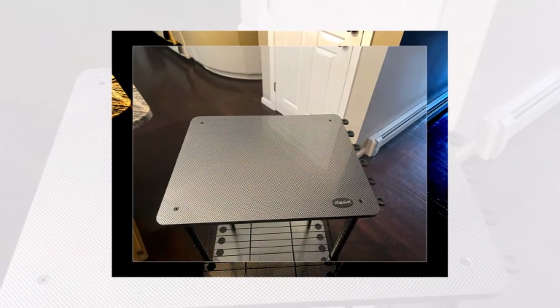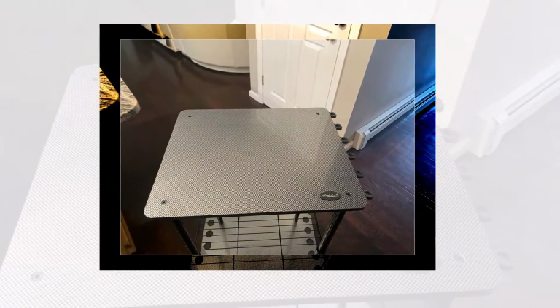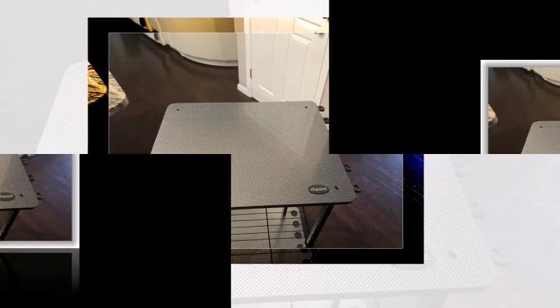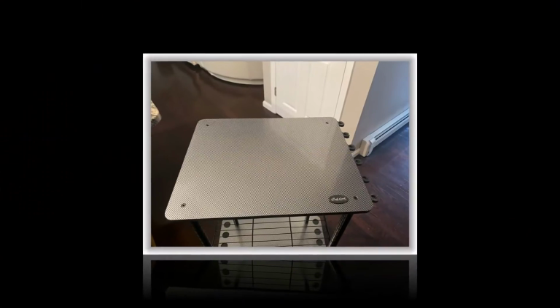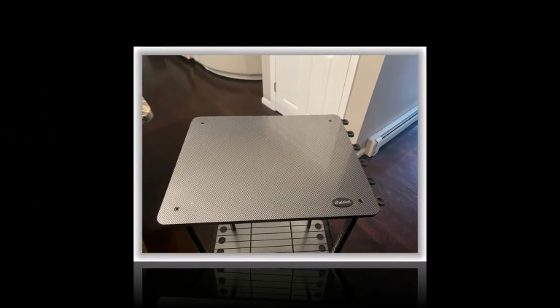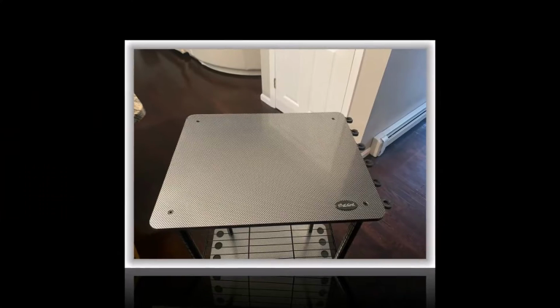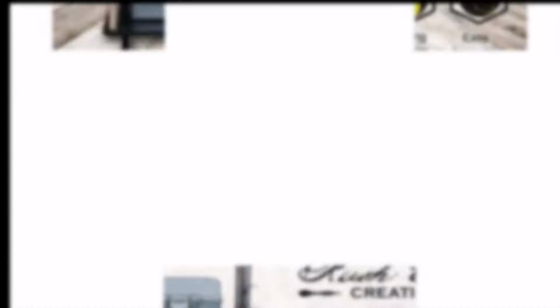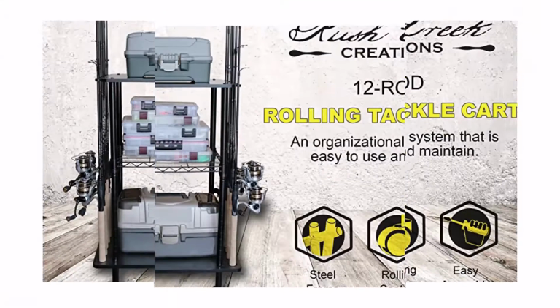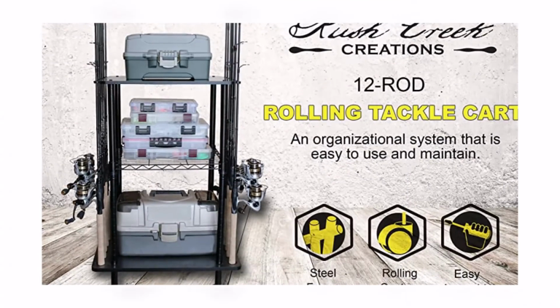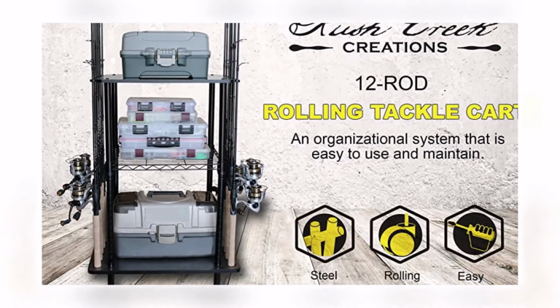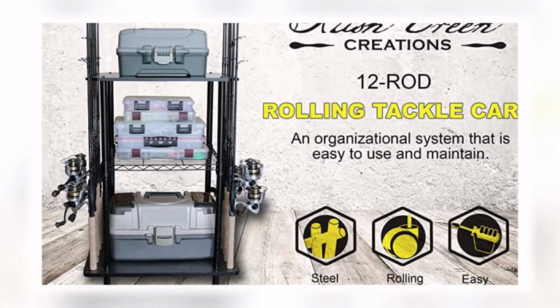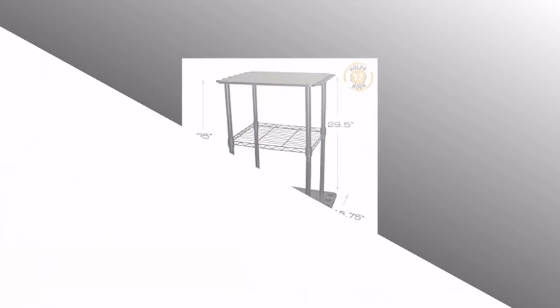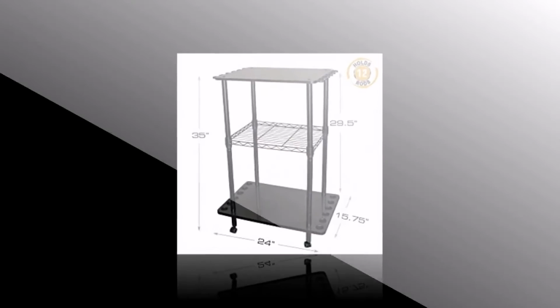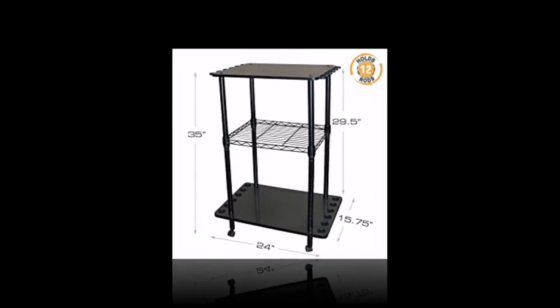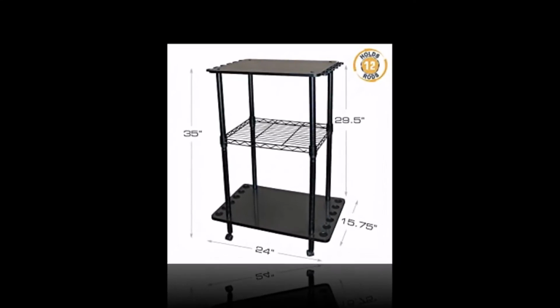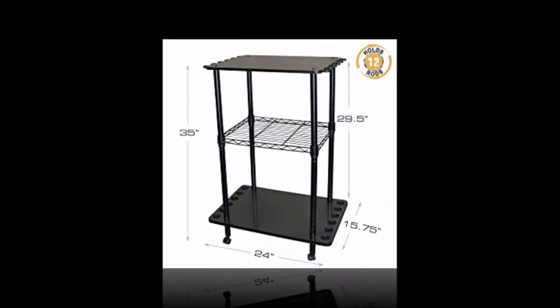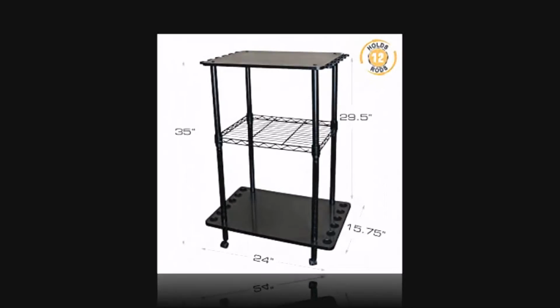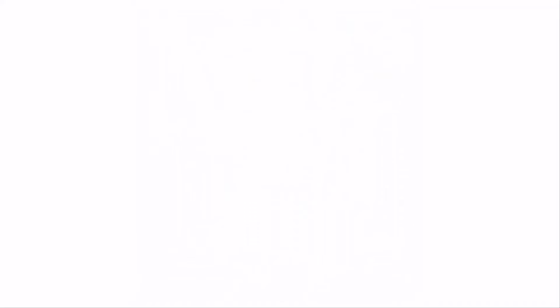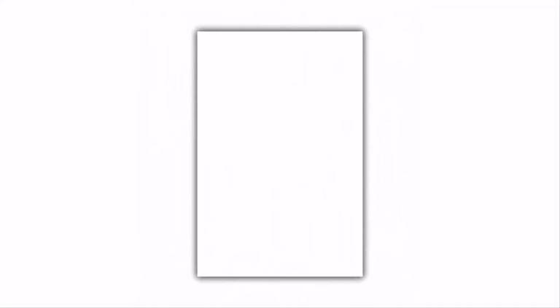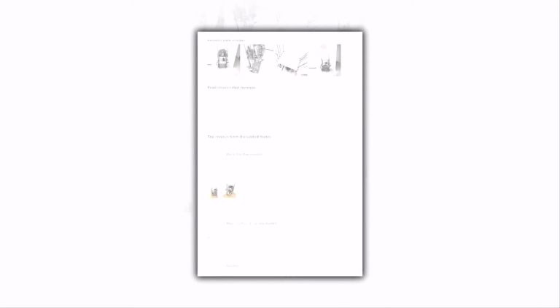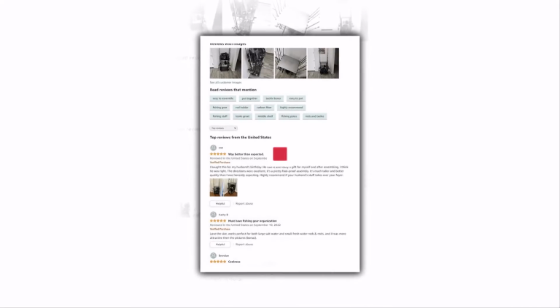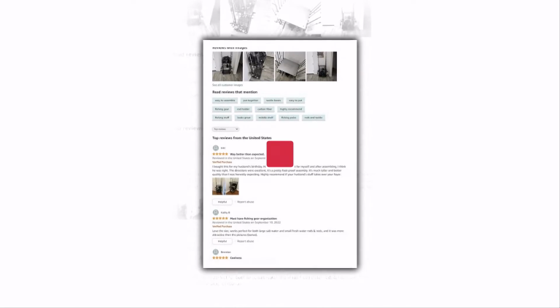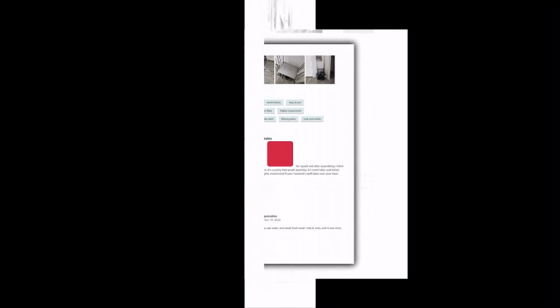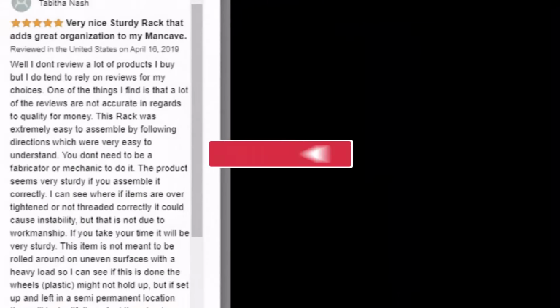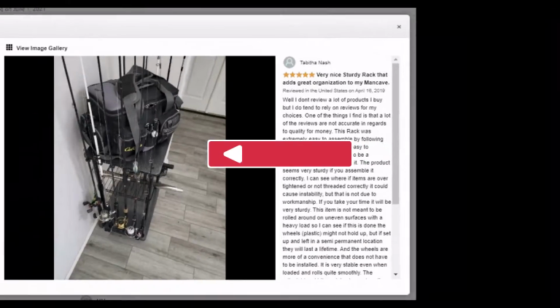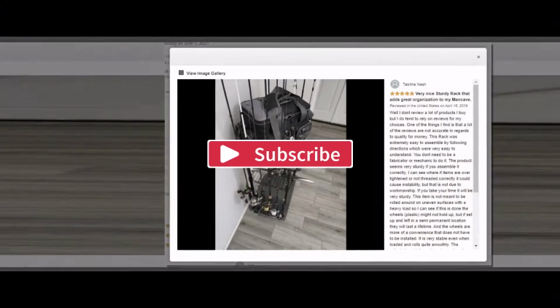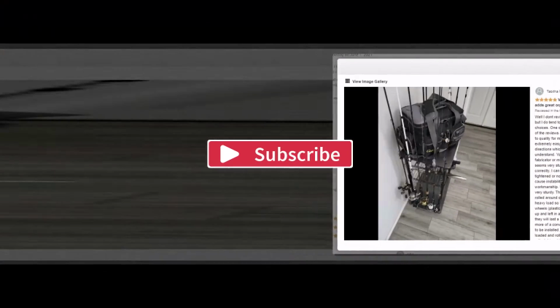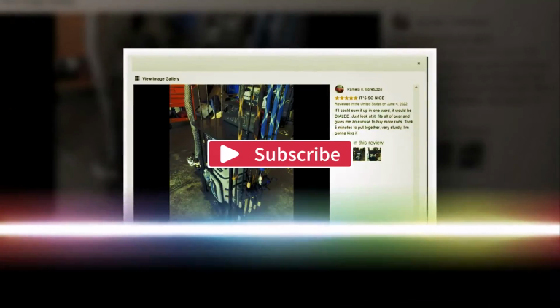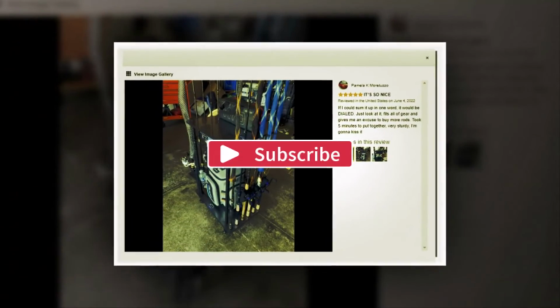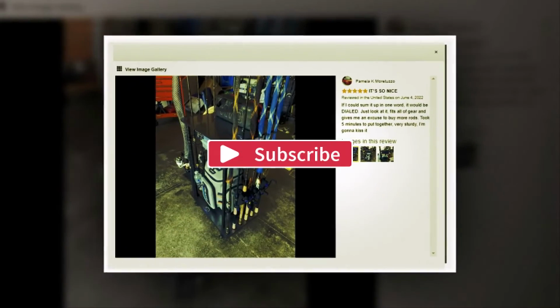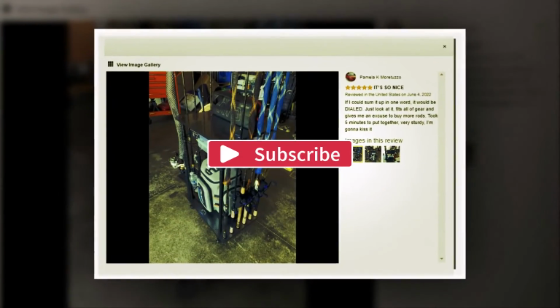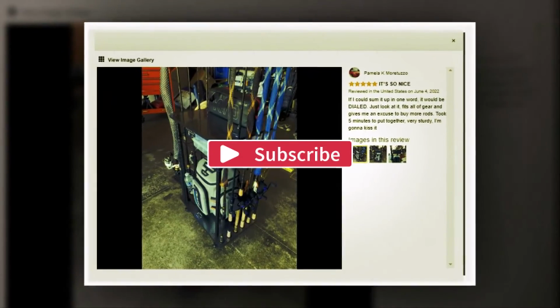That's all for this tutorial video. Hope you enjoyed it and found the information helpful. Thank you for watching. If you liked the video, please share and subscribe to the channel, and let me know your thoughts in the comment section below.